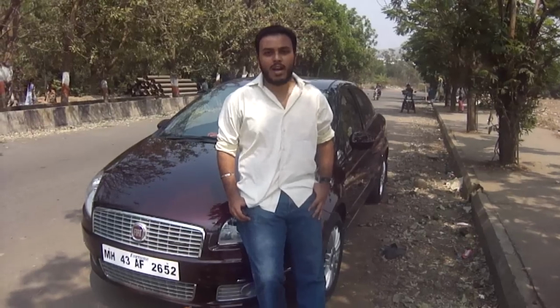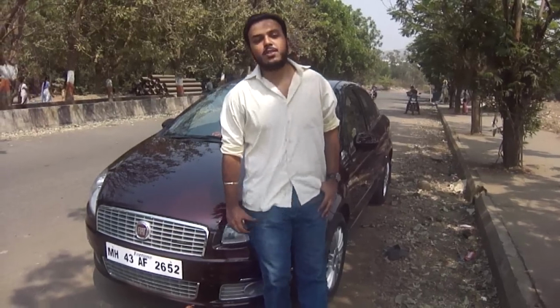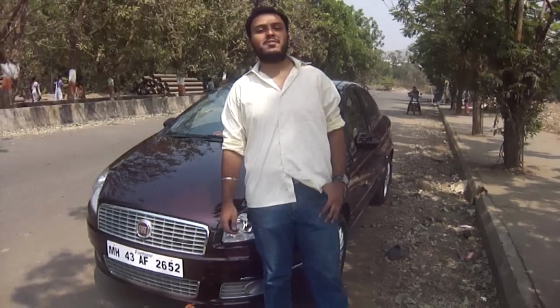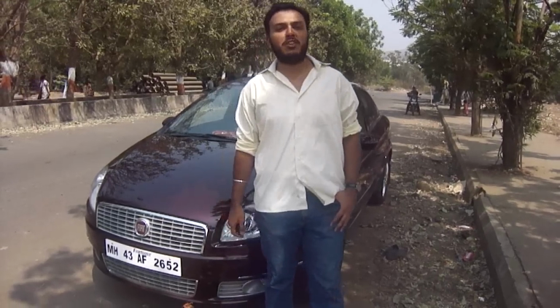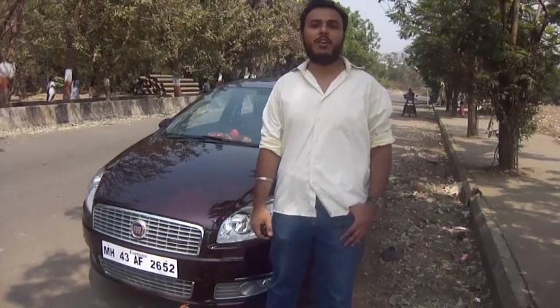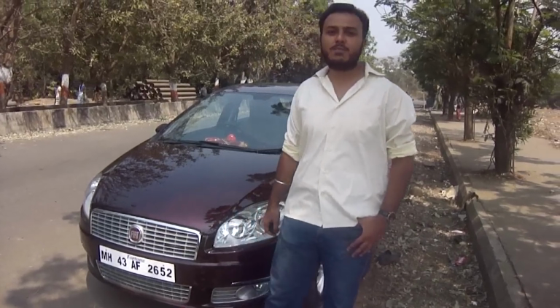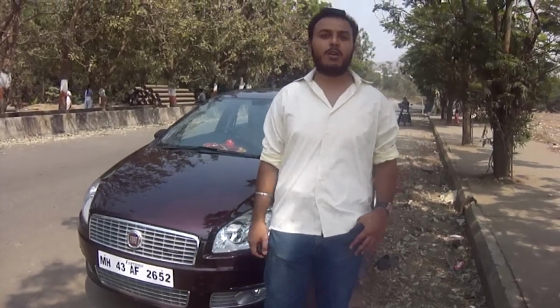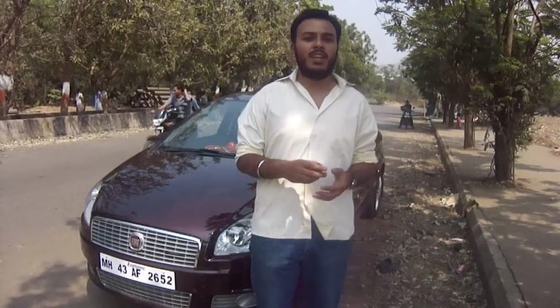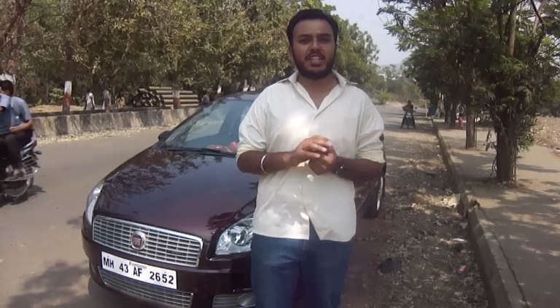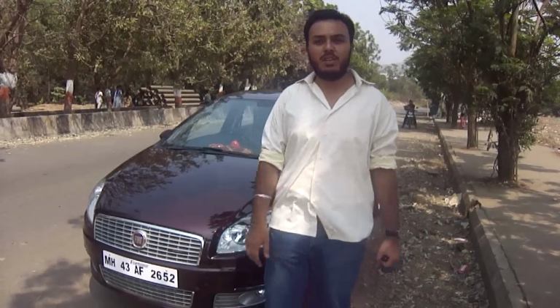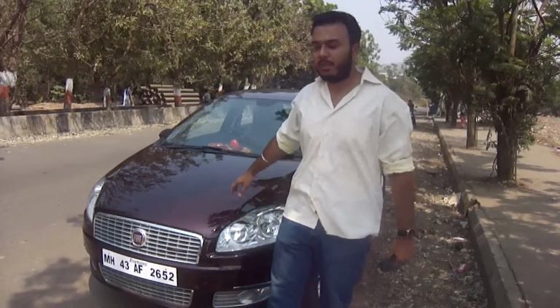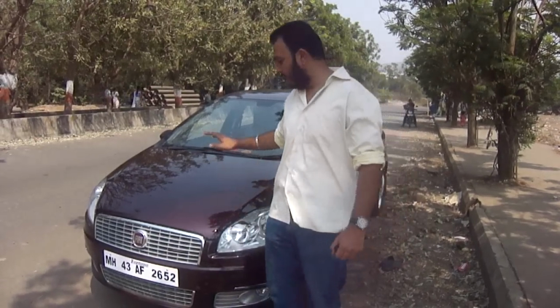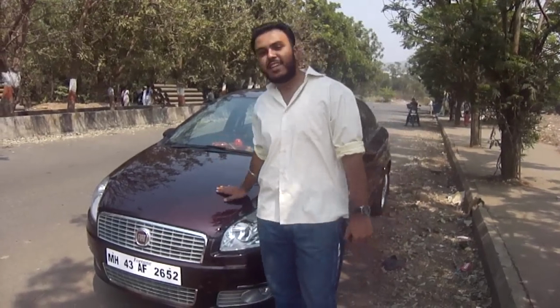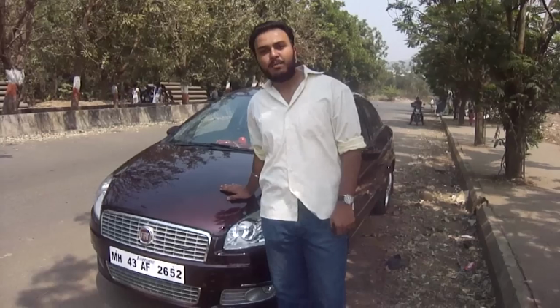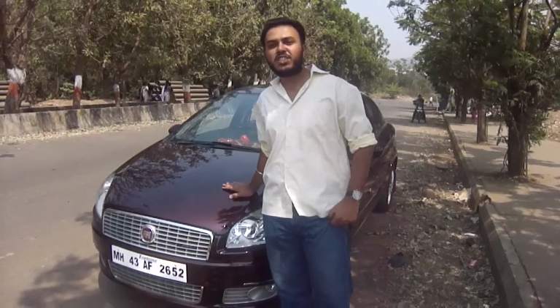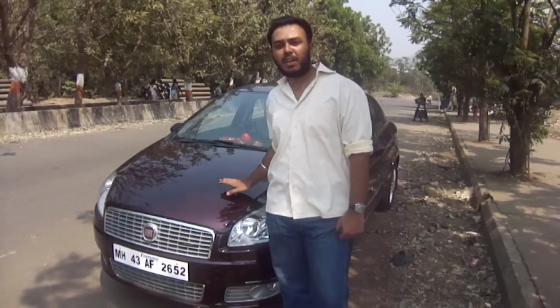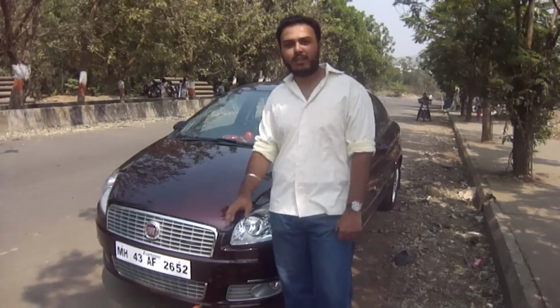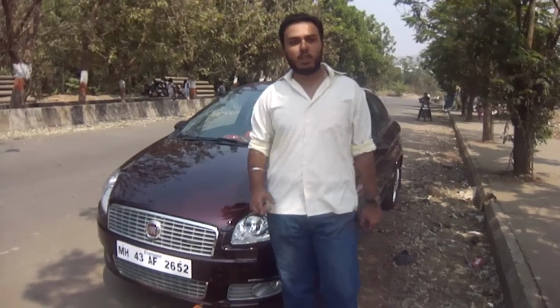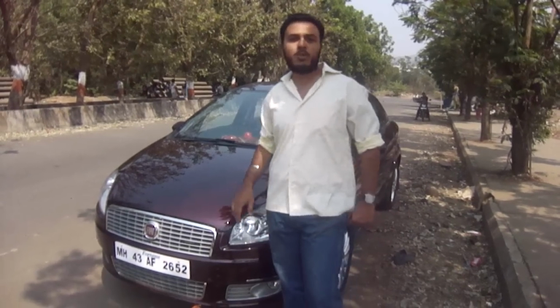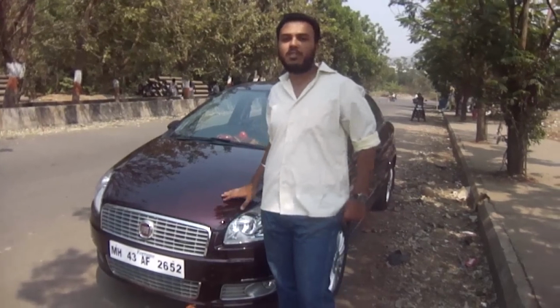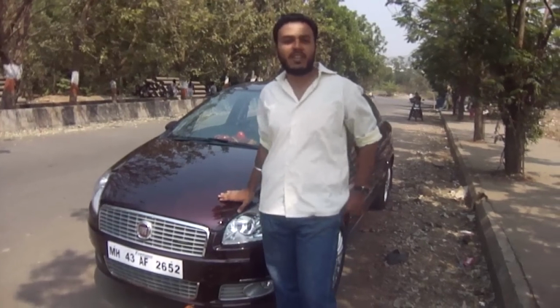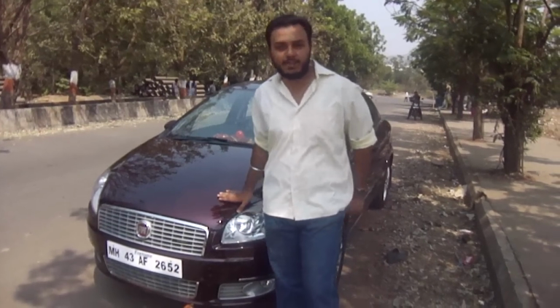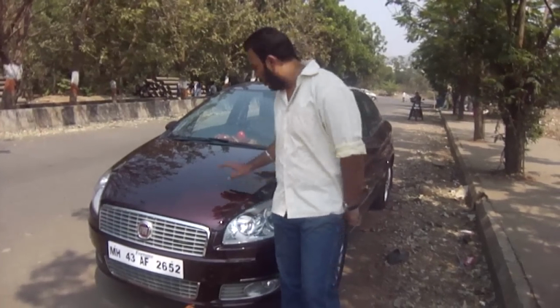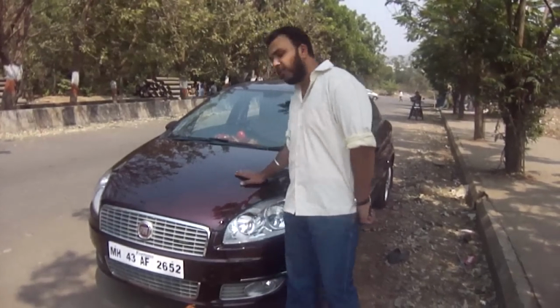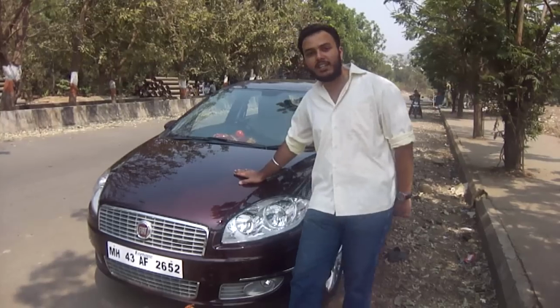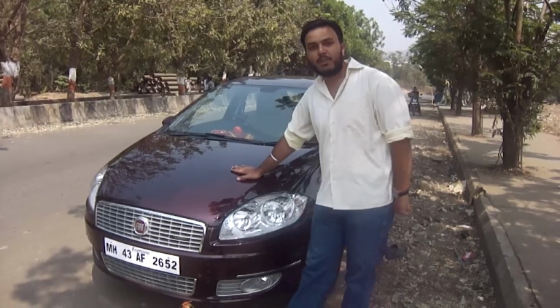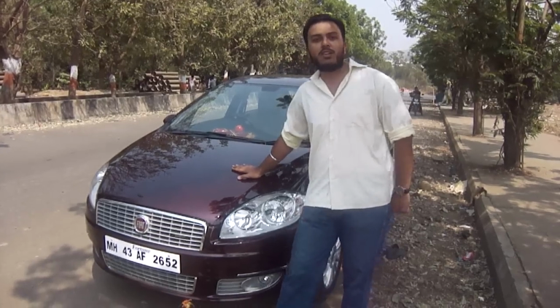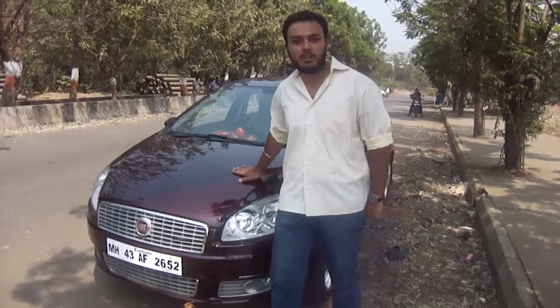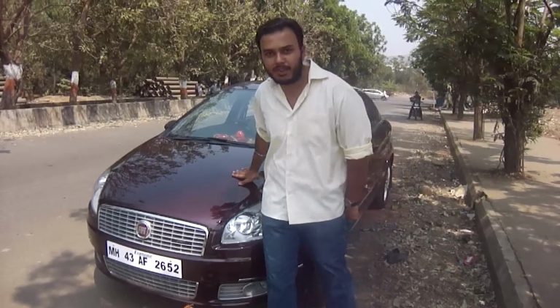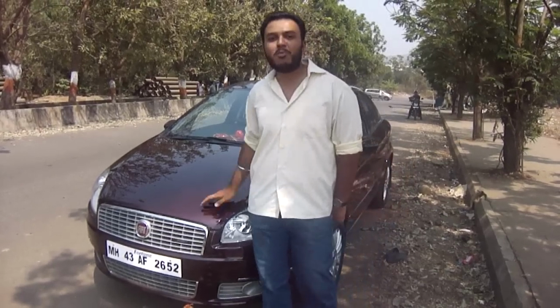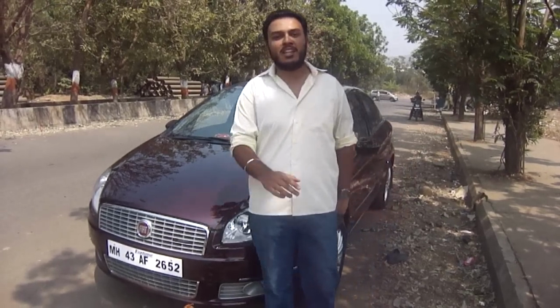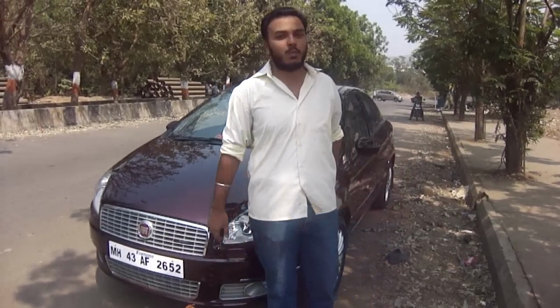Hi folks, welcome to the first video review of the Greece party vlog. In this edition, we bring you the Fiat Linea T-Jet — the turbocharged version of the well-known Fiat Linea, with a 1.4 litre engine producing 114hp. What more would an enthusiast want?